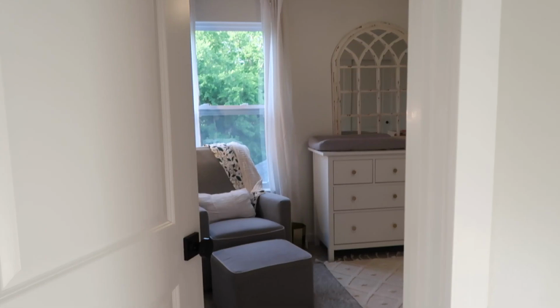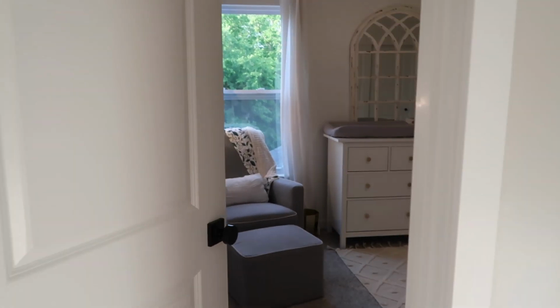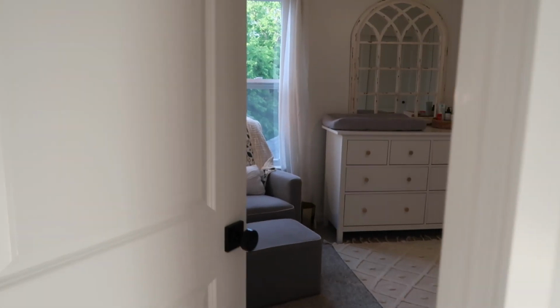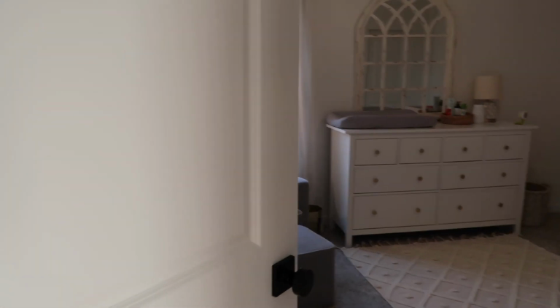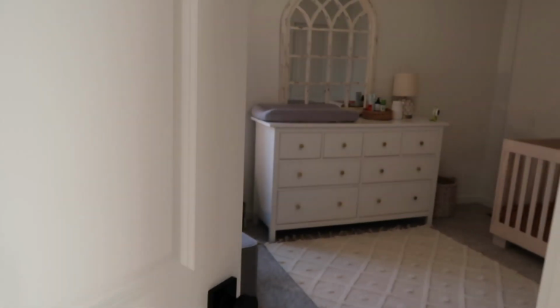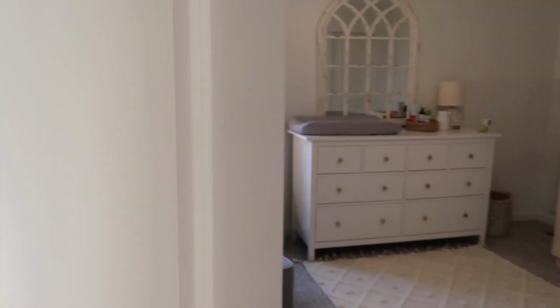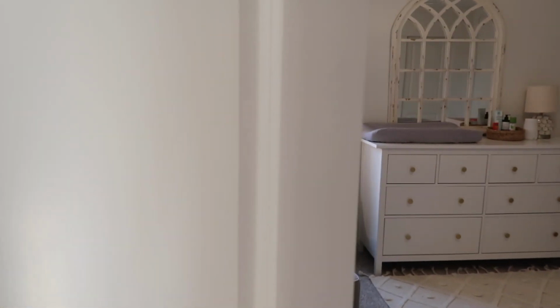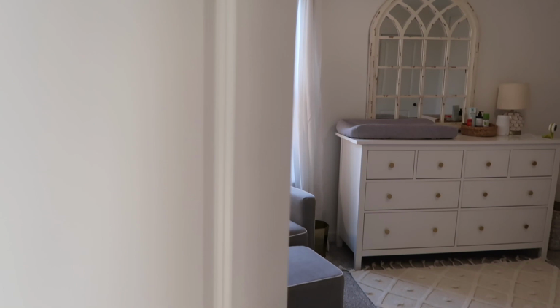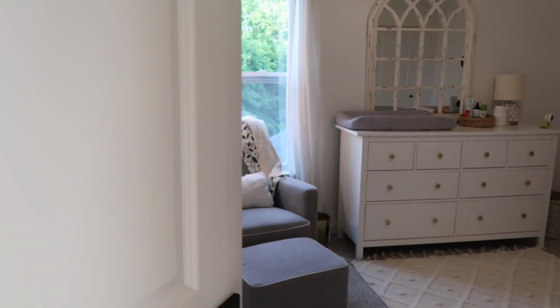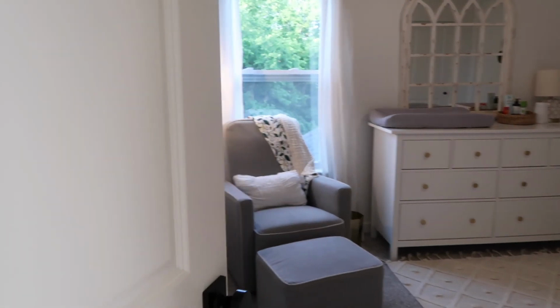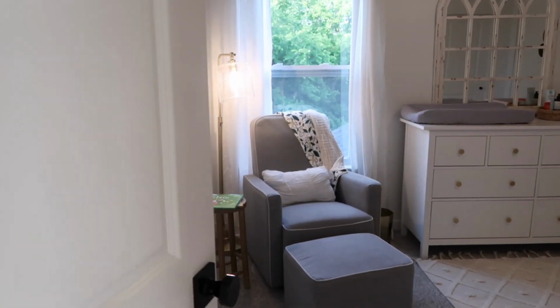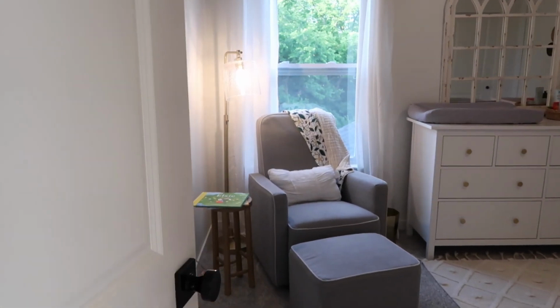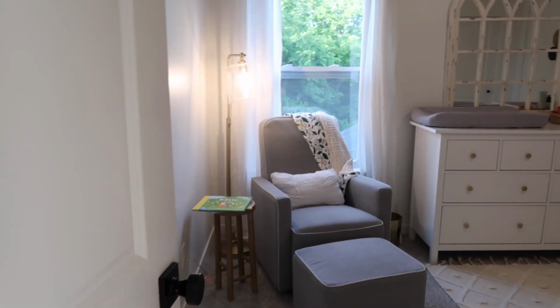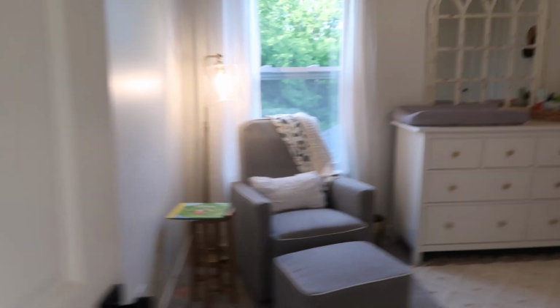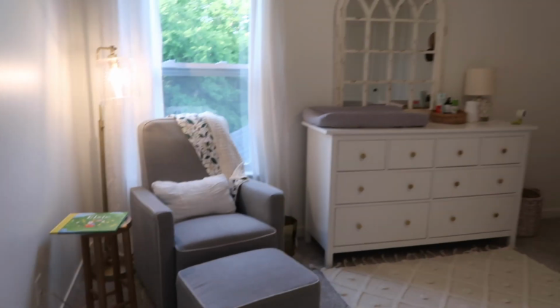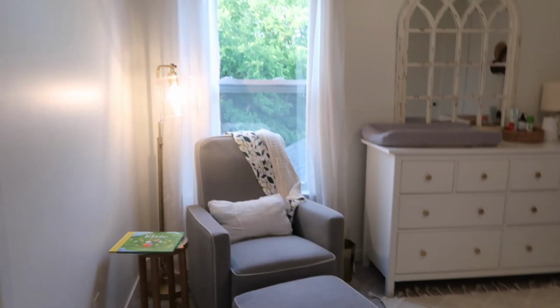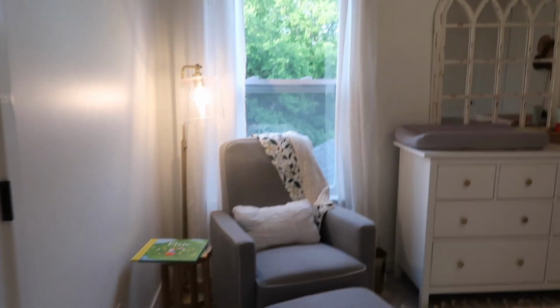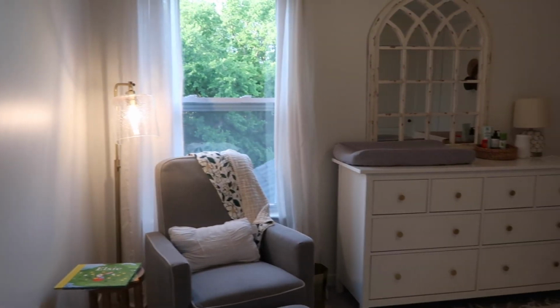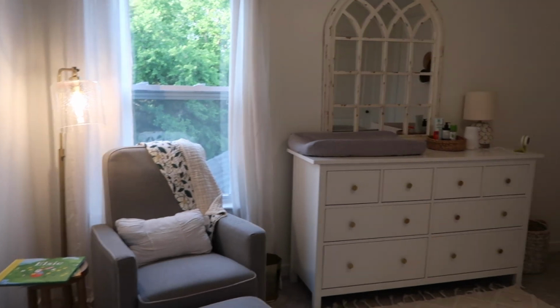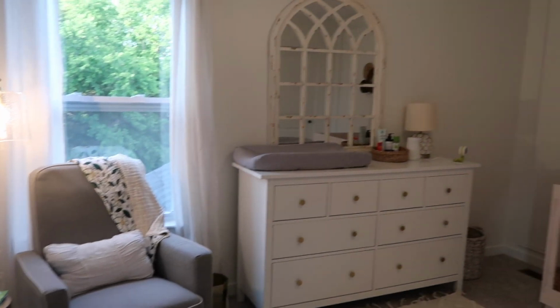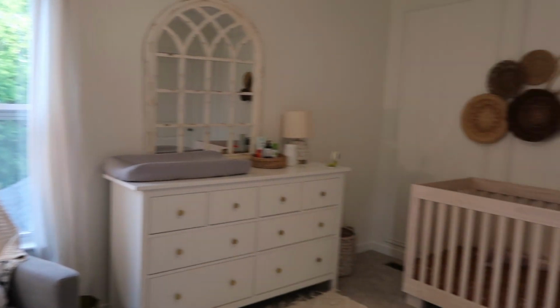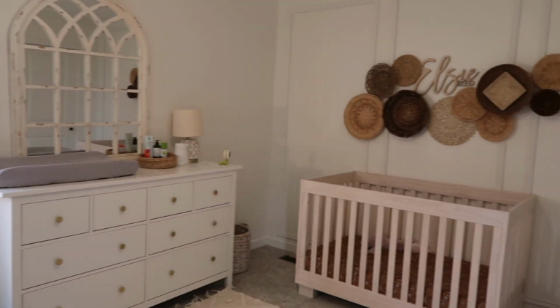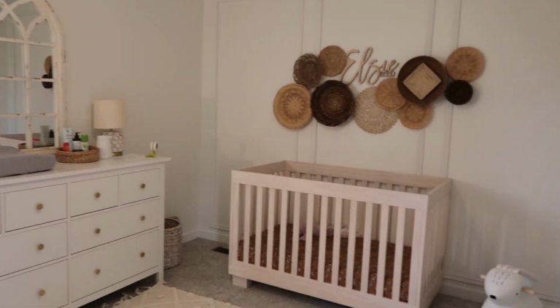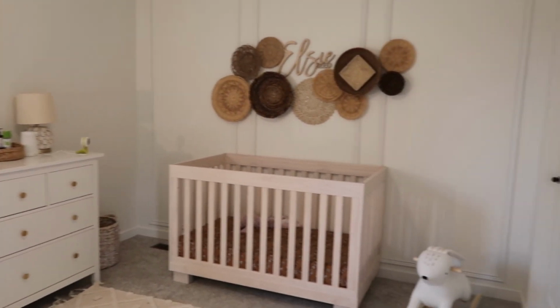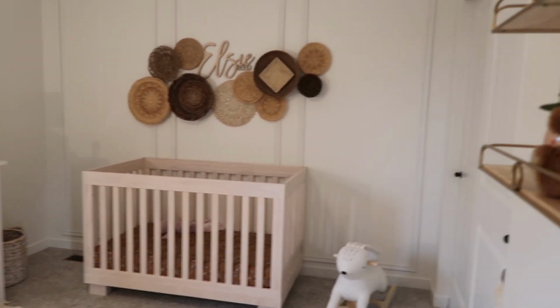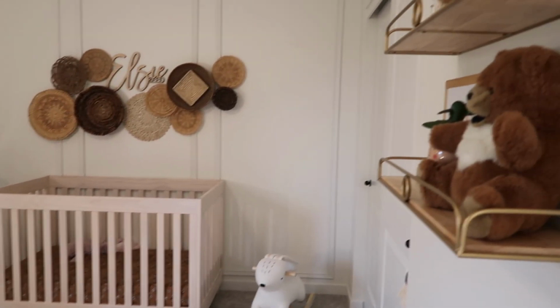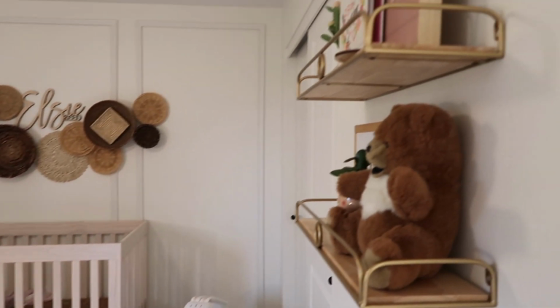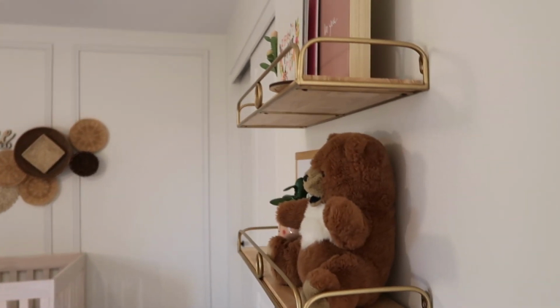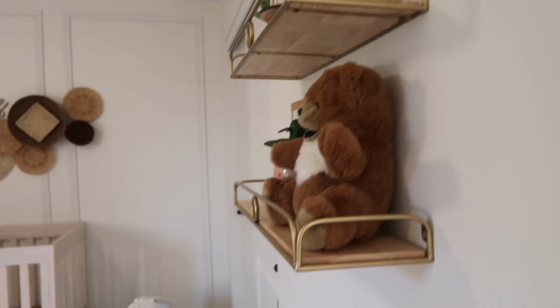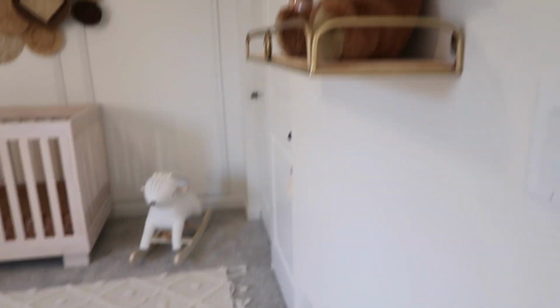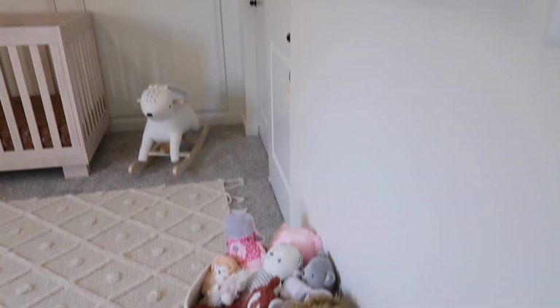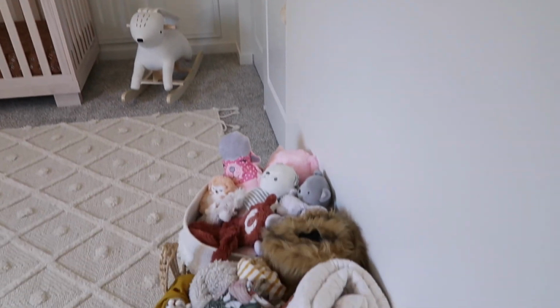I'm so excited to finally vlog this for you guys — you have been asking for it non-stop on Instagram. Here it is: this is Elsie's nursery tour. Here's a quick shot before I show you everything we have going on in here.